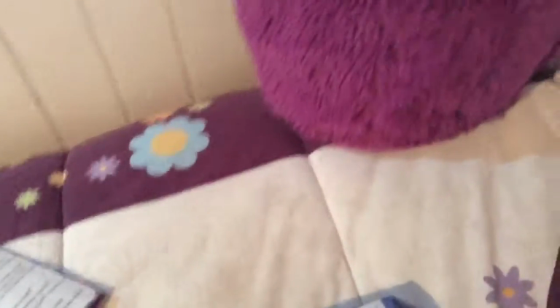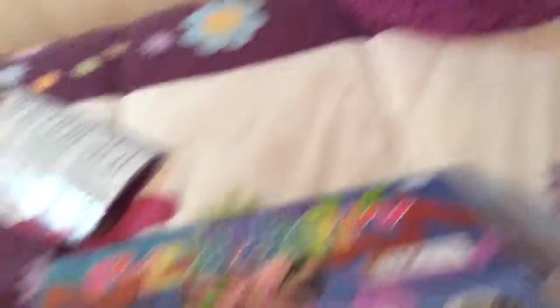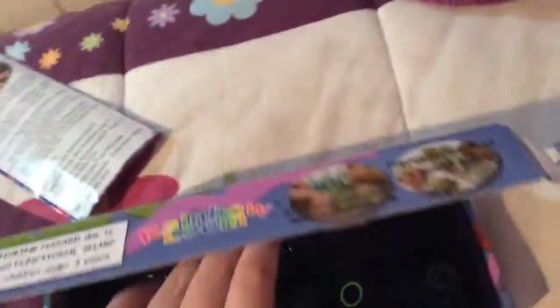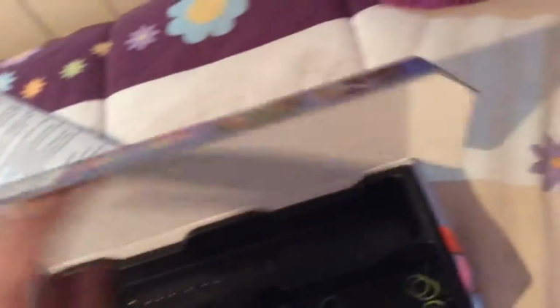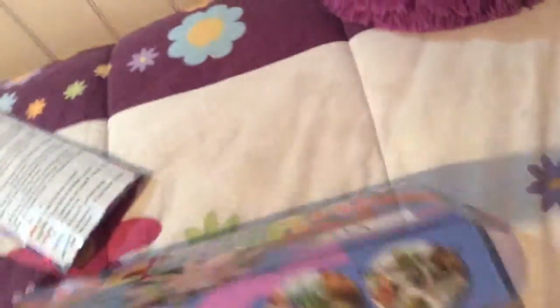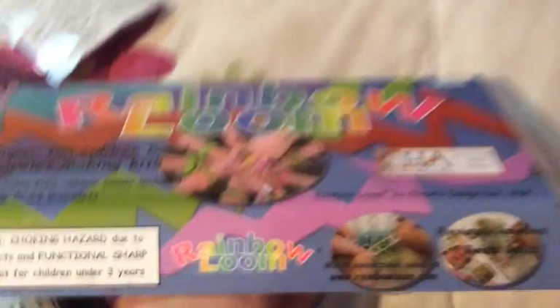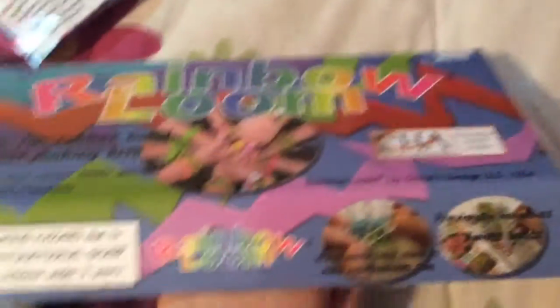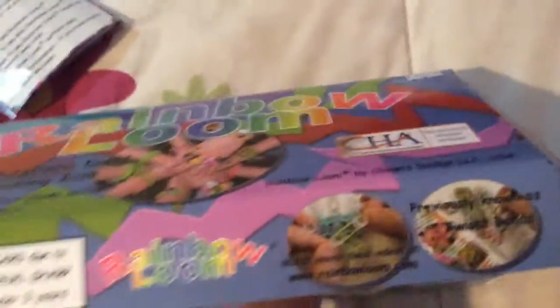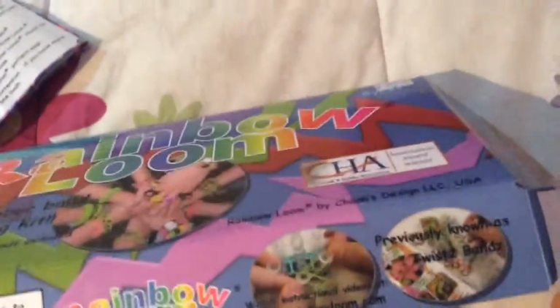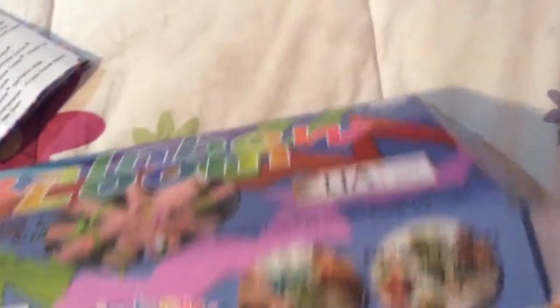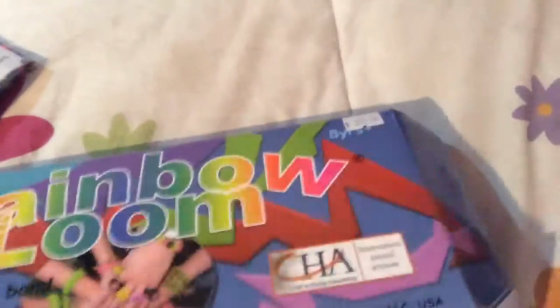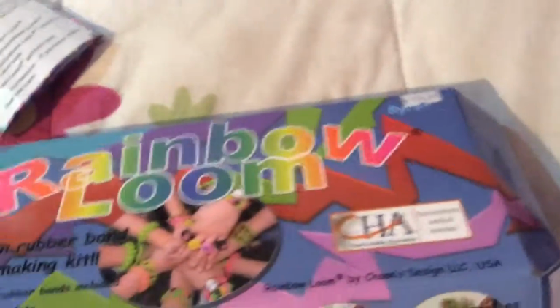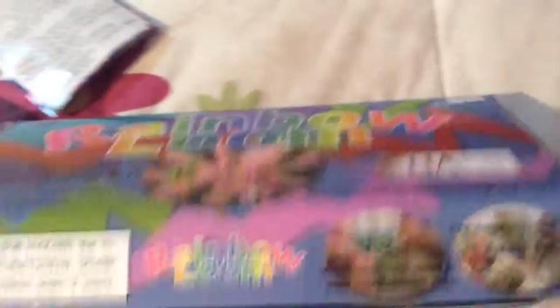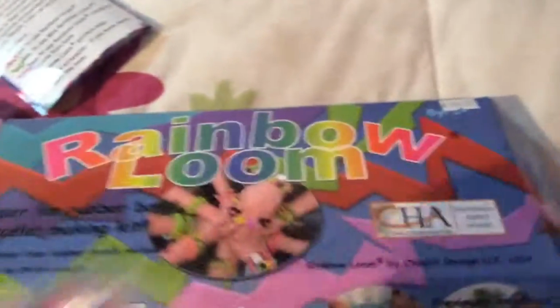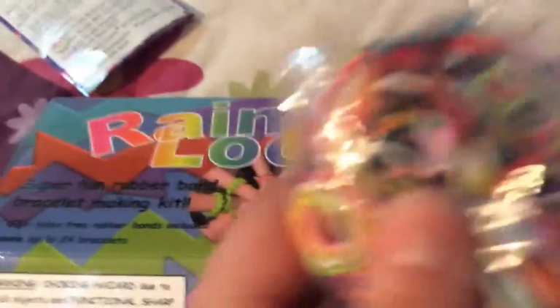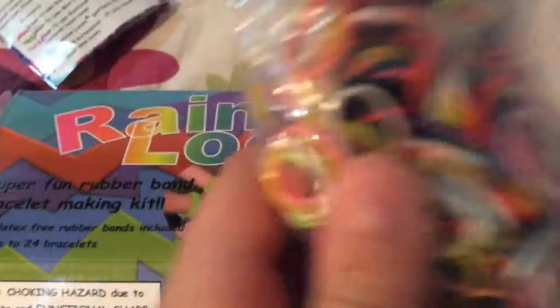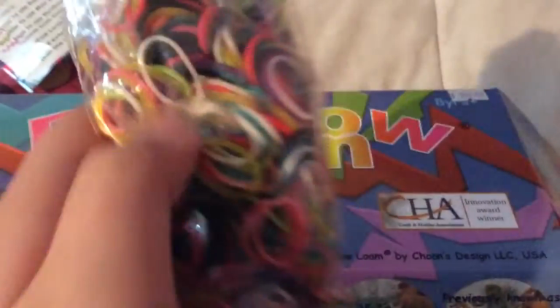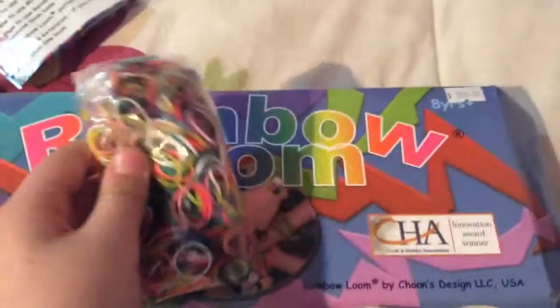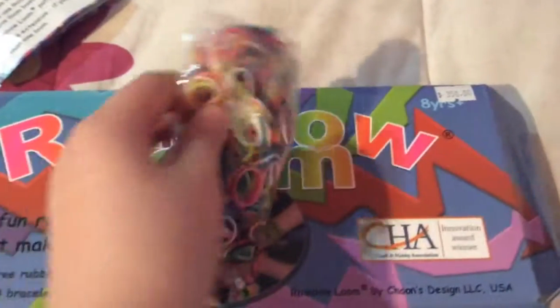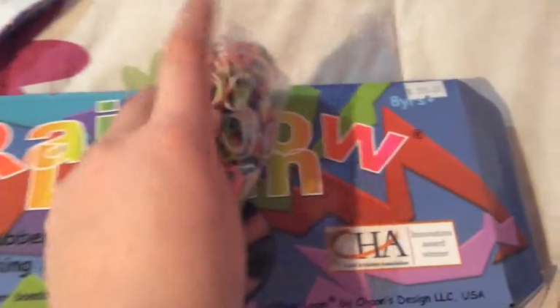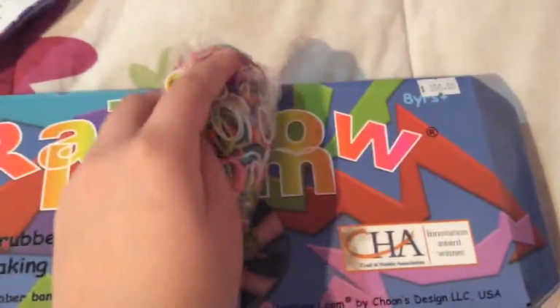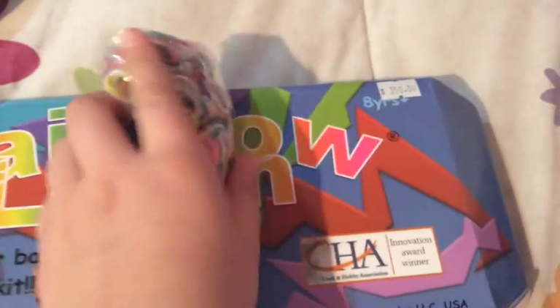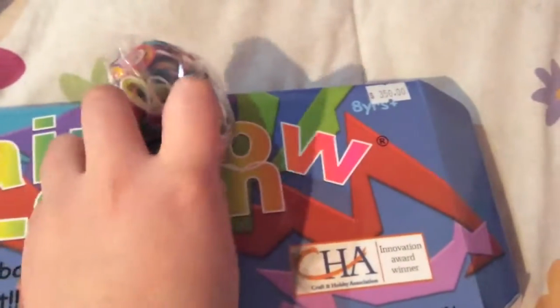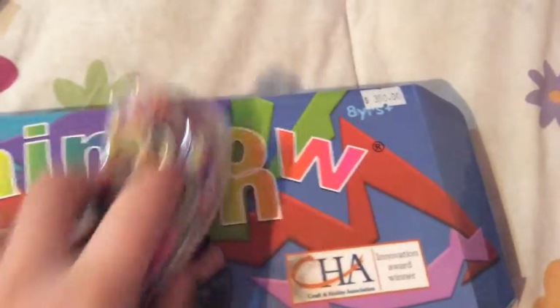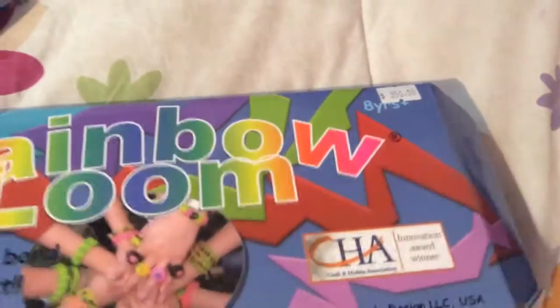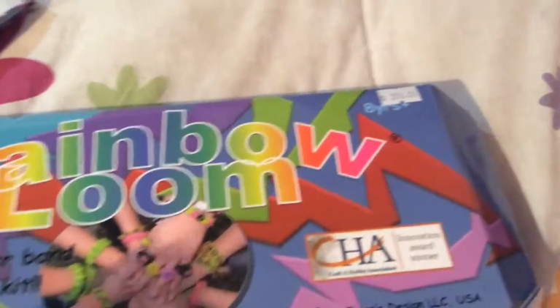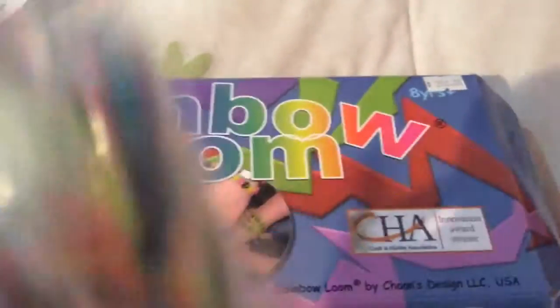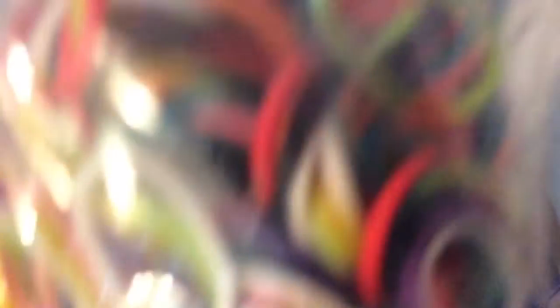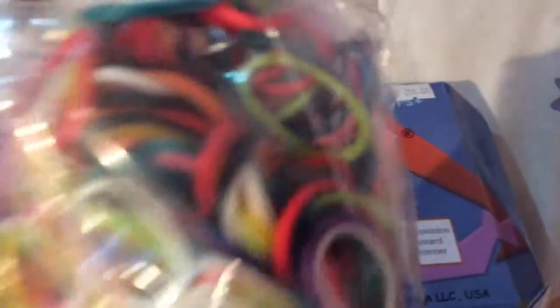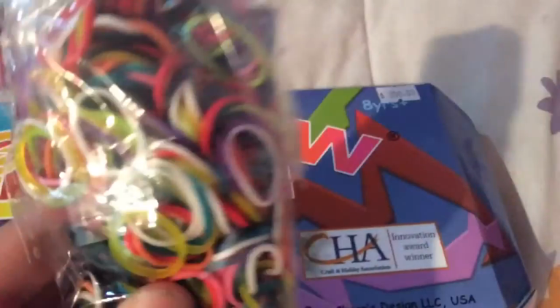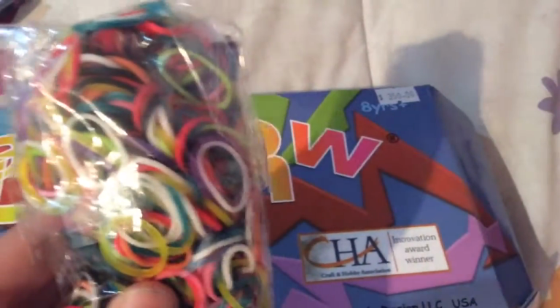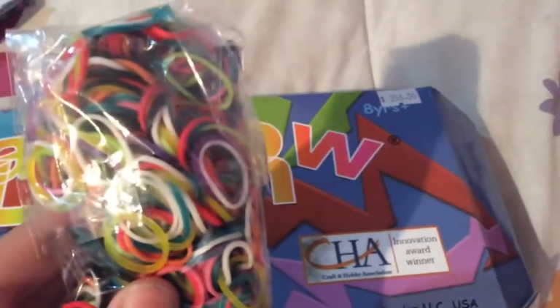And you can buy a card of color blue bands. You can buy them apart, or all like this together.